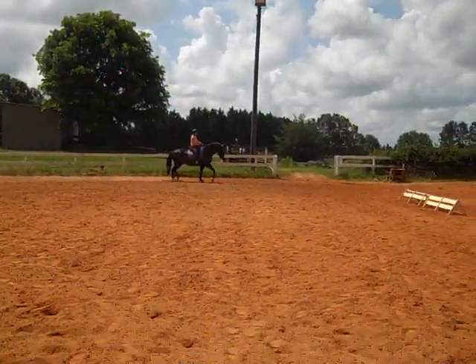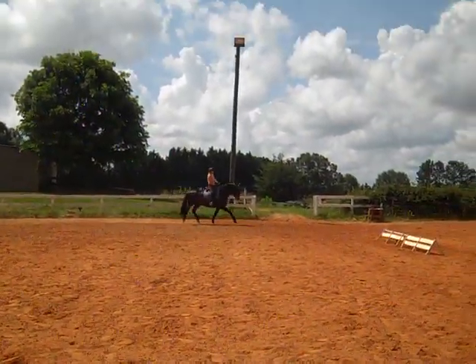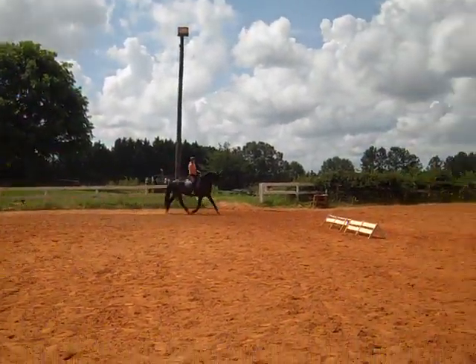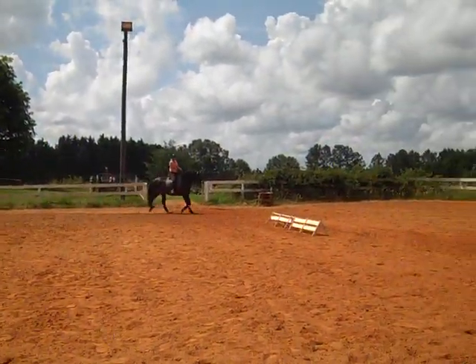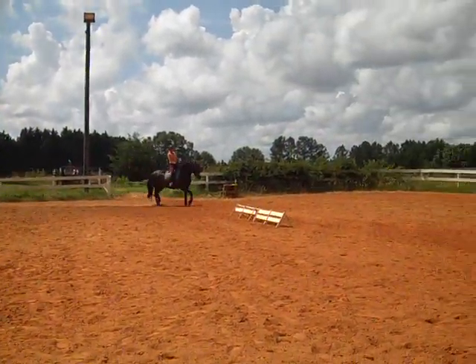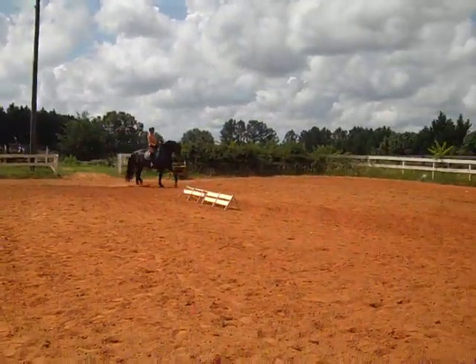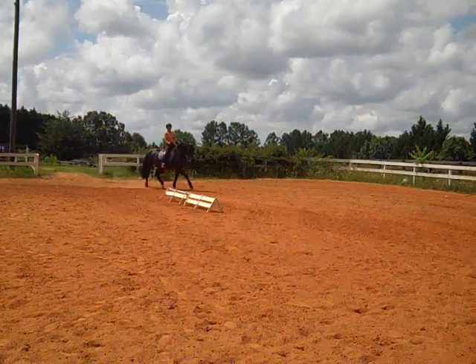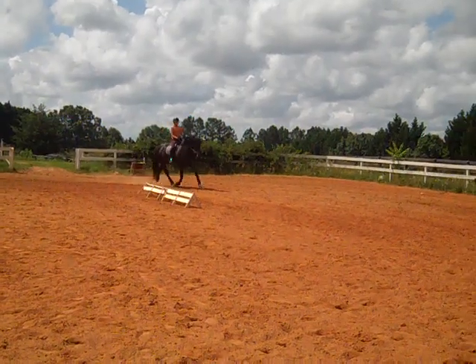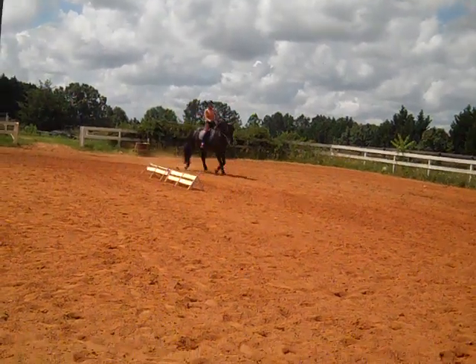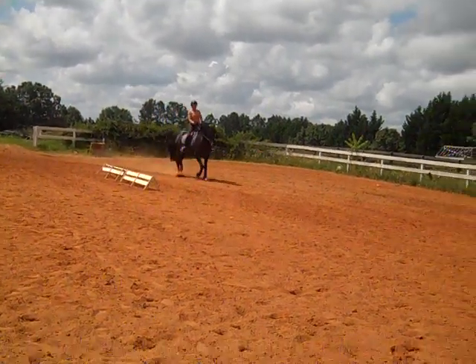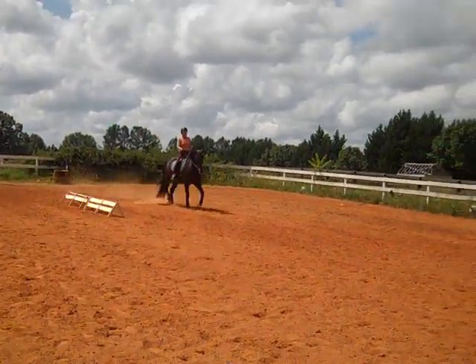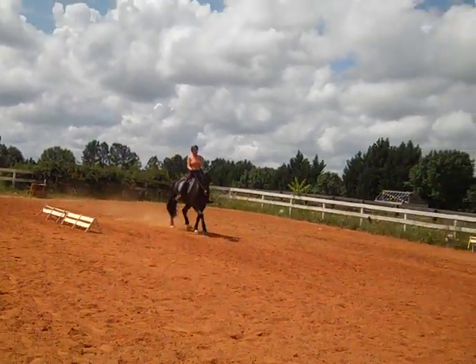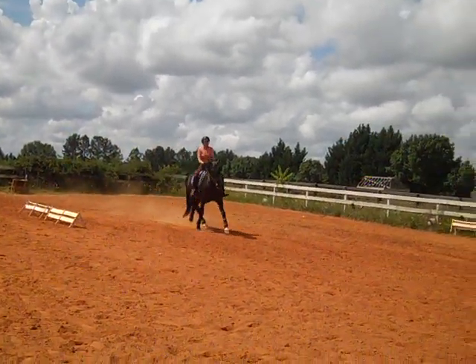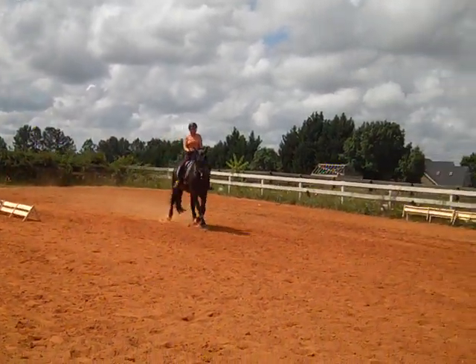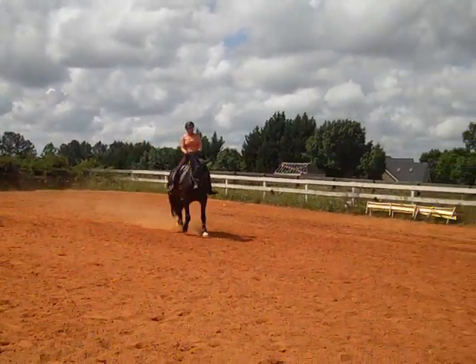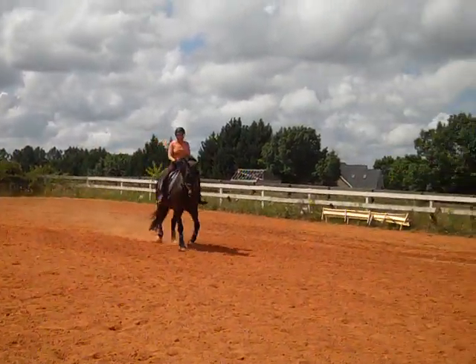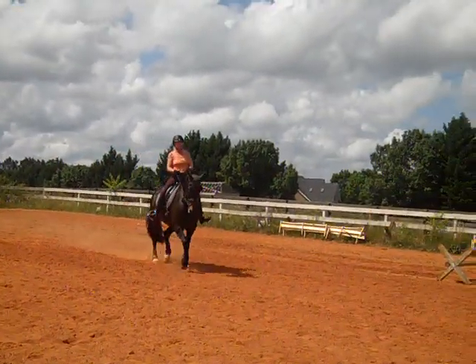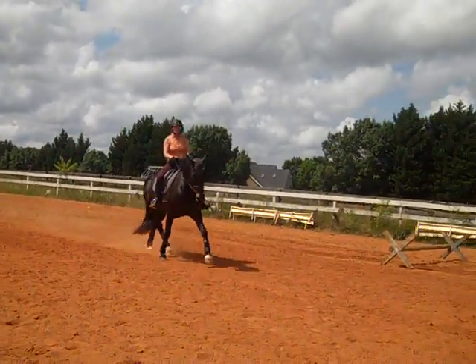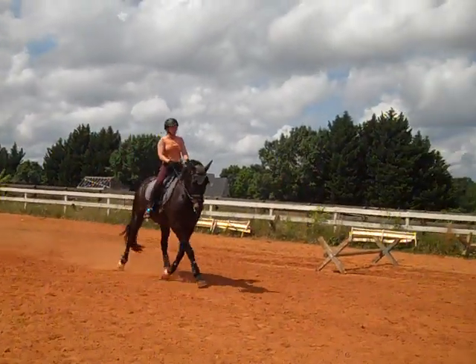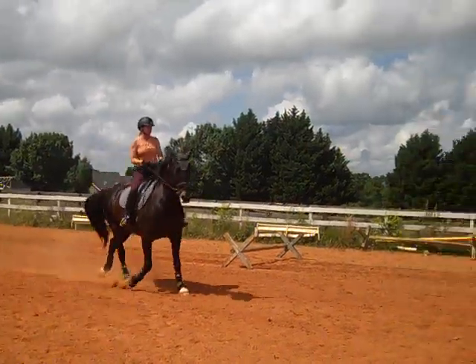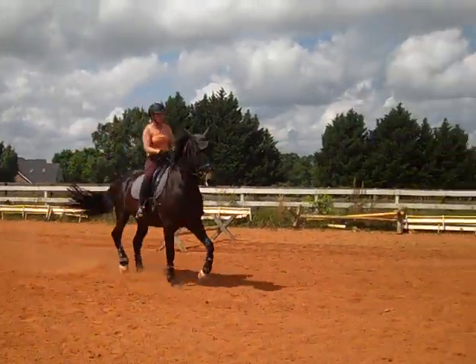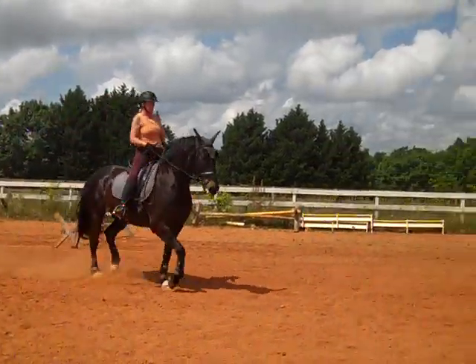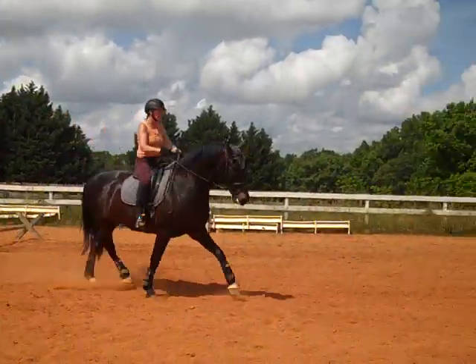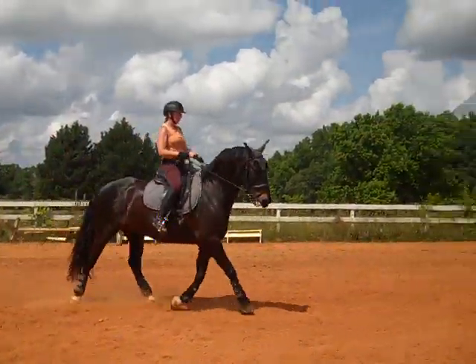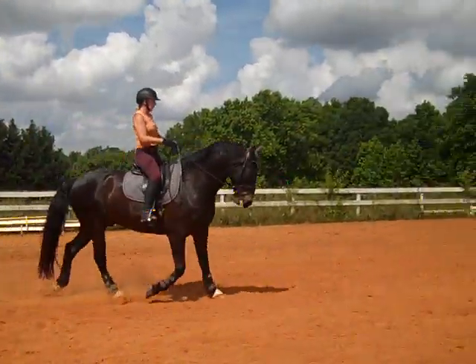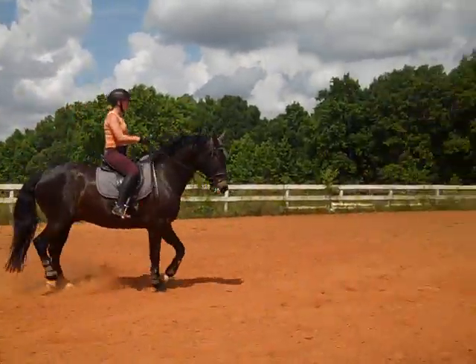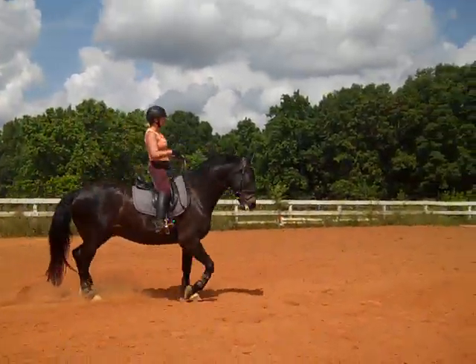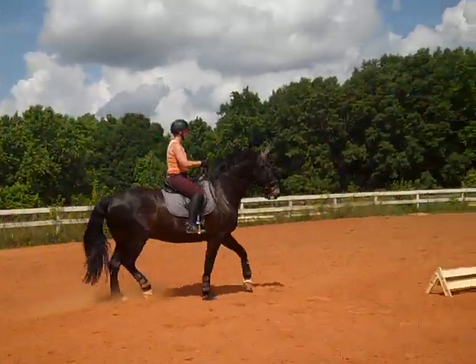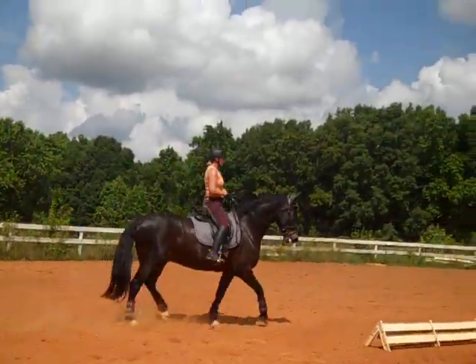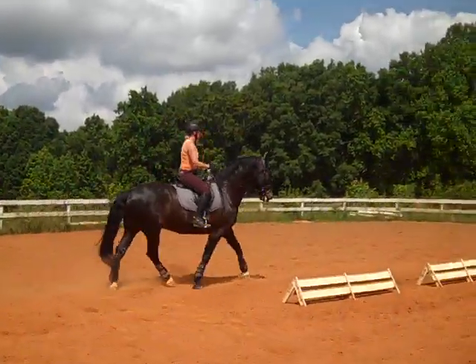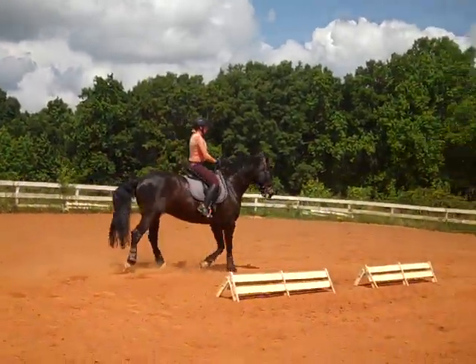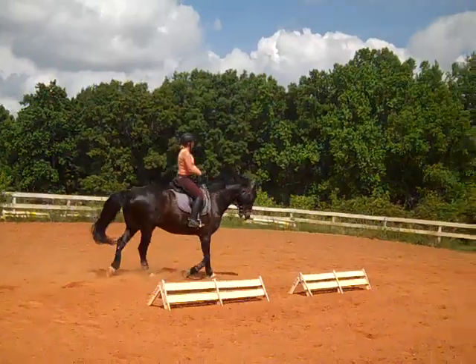Susan's making sure she can see between his ears so she's got the right position in the front. And then we're adding the back end. More activity. You should see him crossing over now, Susan. Your rein needs to be shorter. That's where he's slow.